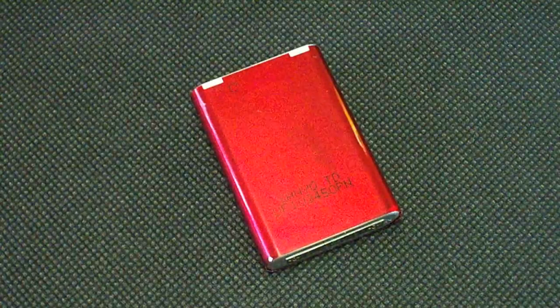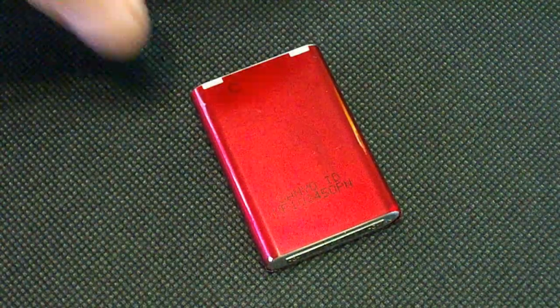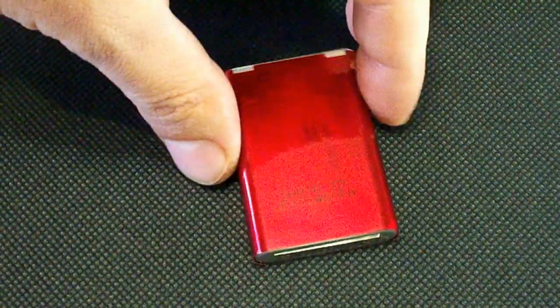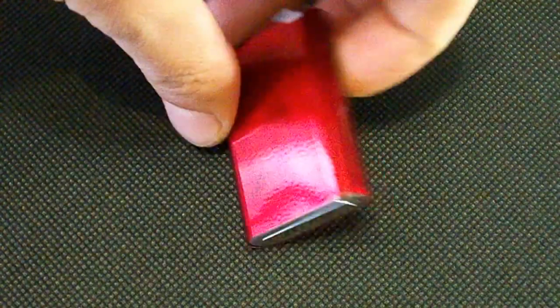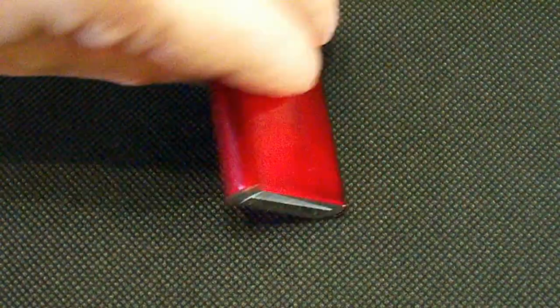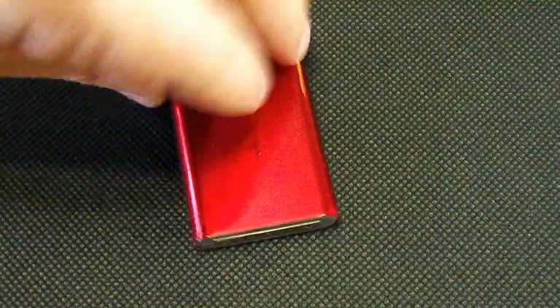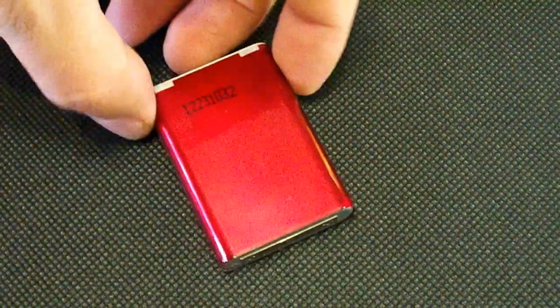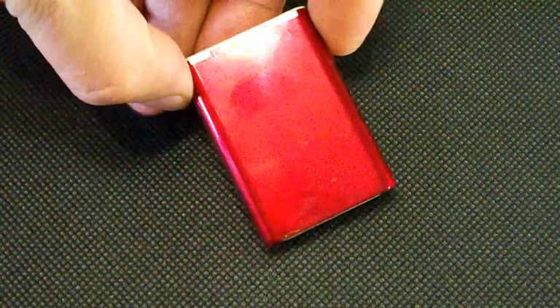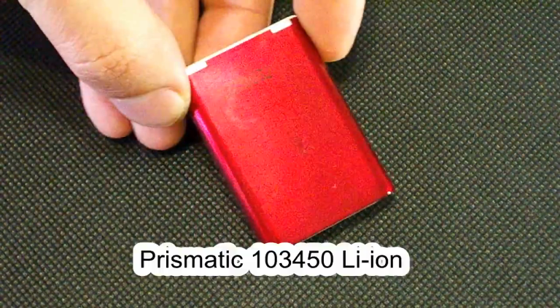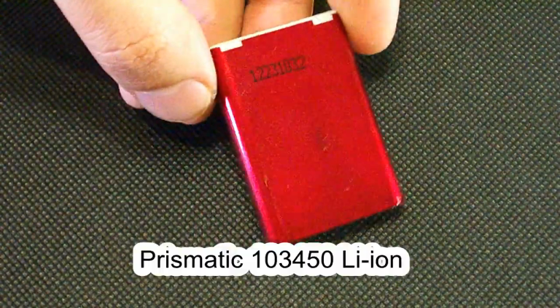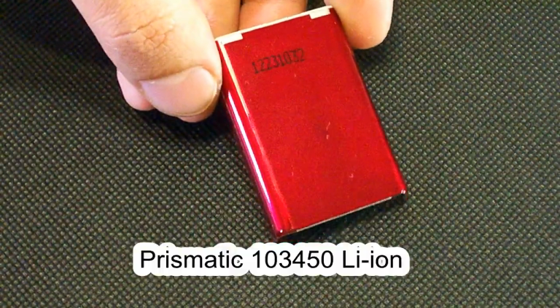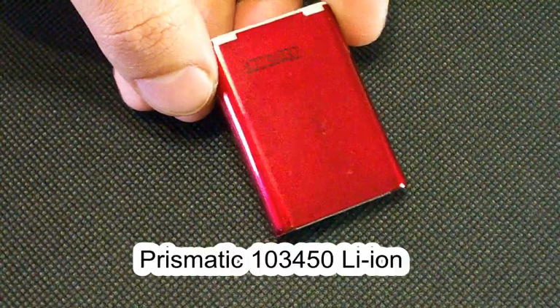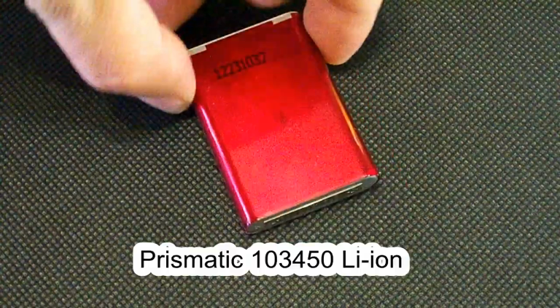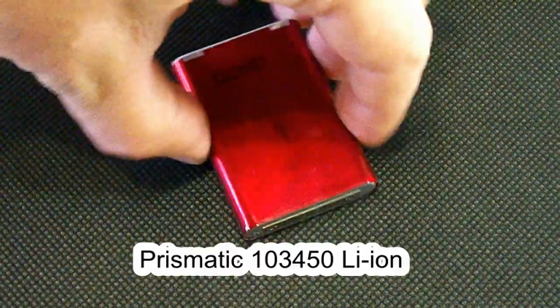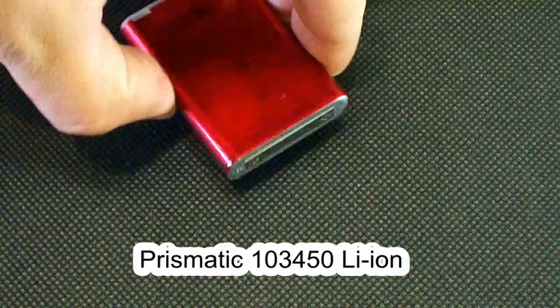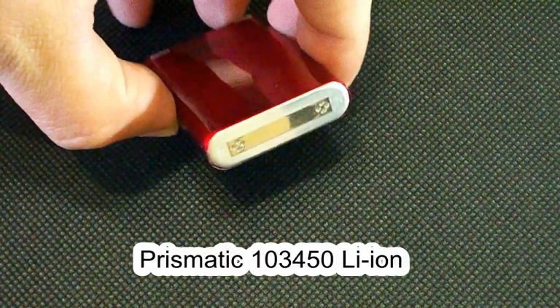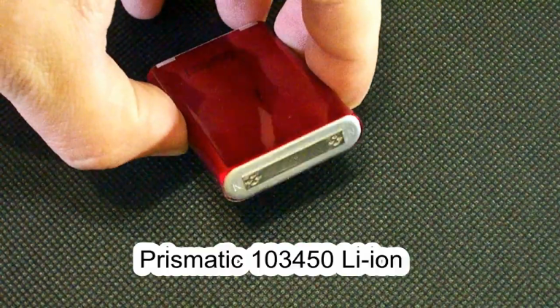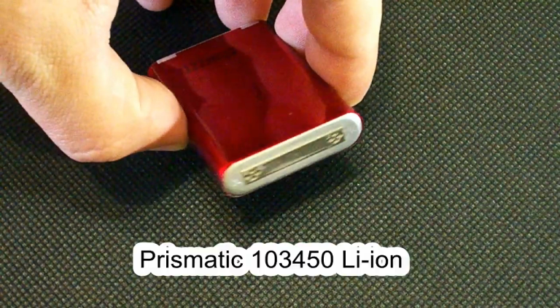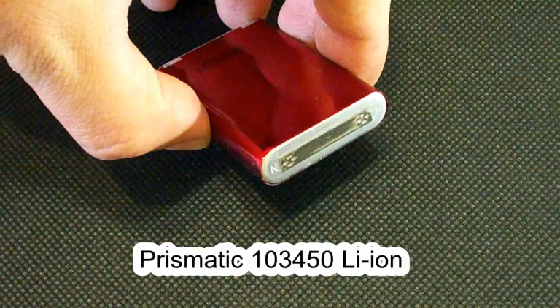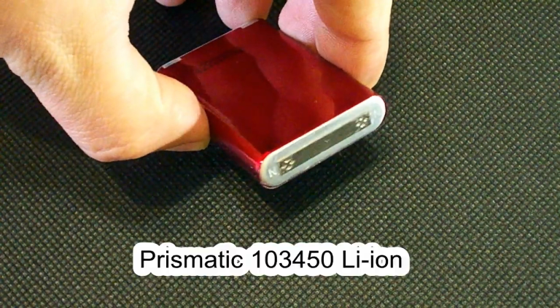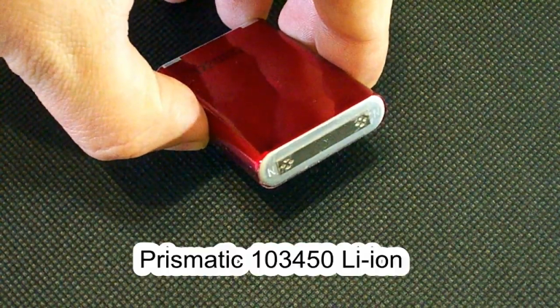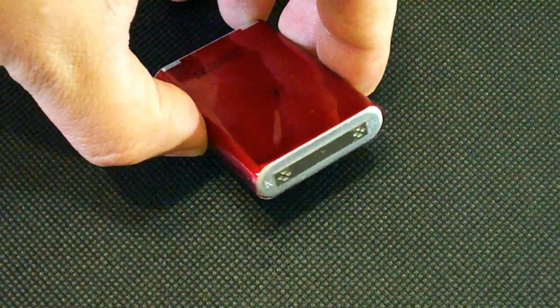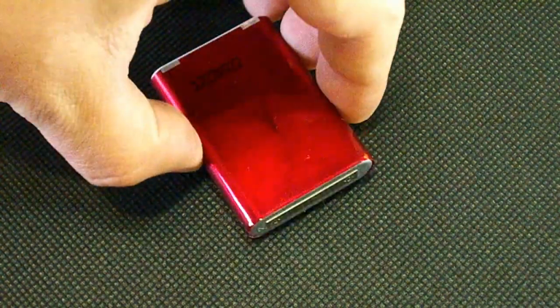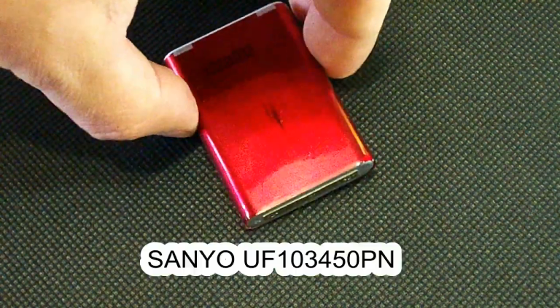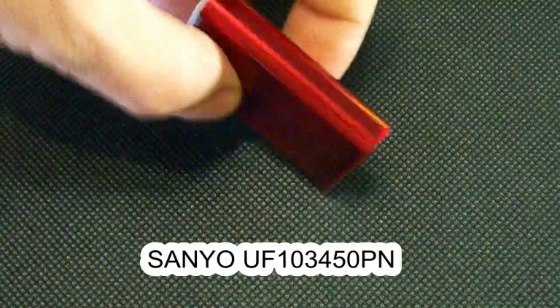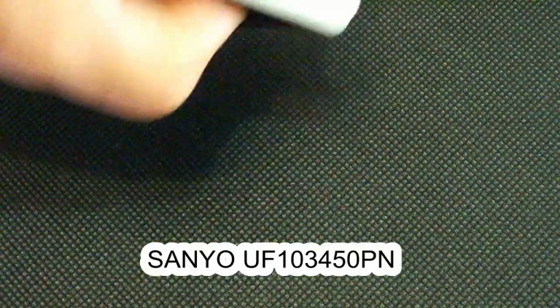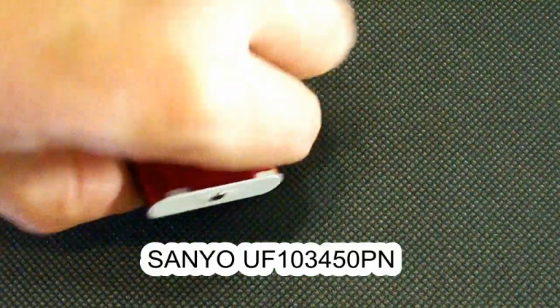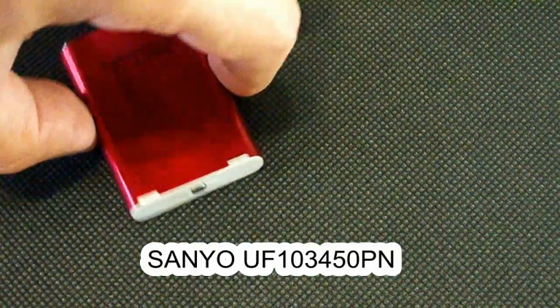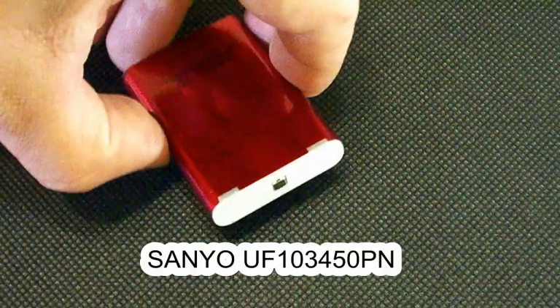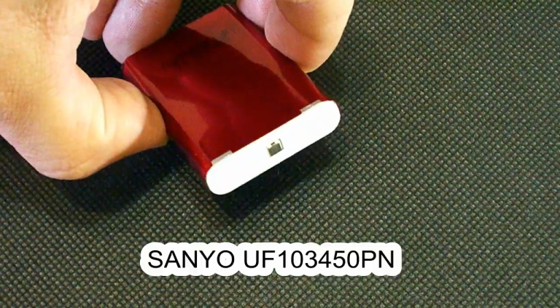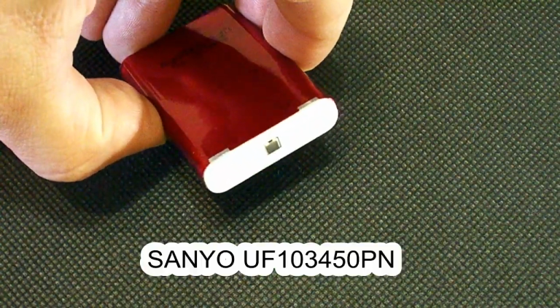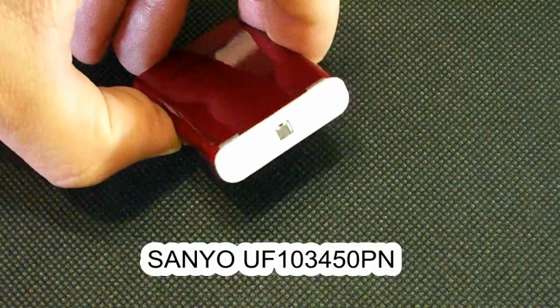Hi guys! If you remember, I've tested two Japanese-made prismatic lithium-ion batteries of 10440-50 size from Panasonic and Maxell. Recently I've tested the third one — it's a 2000 mAh low drain cell from Senyo.